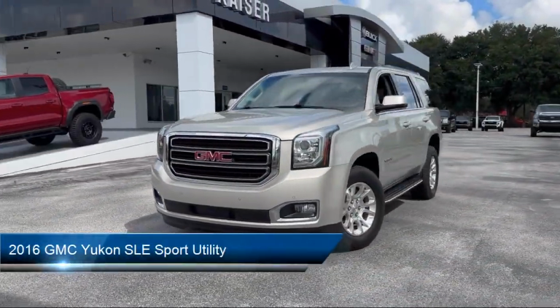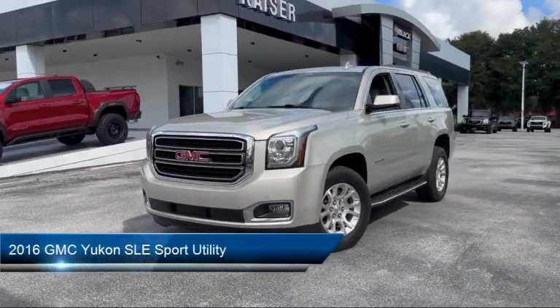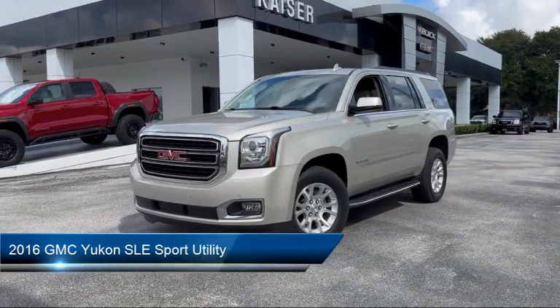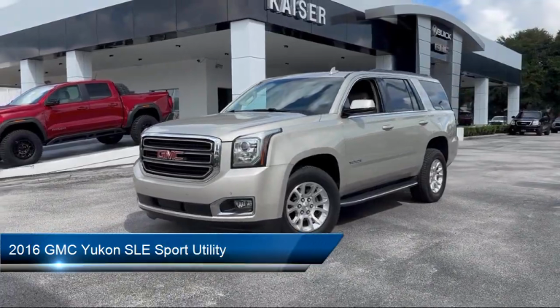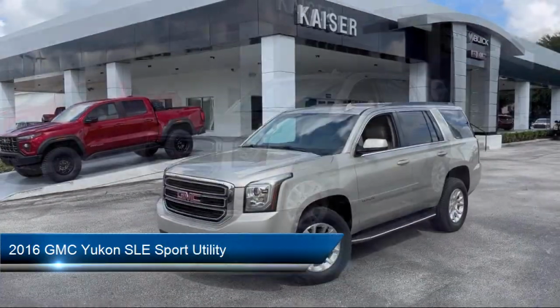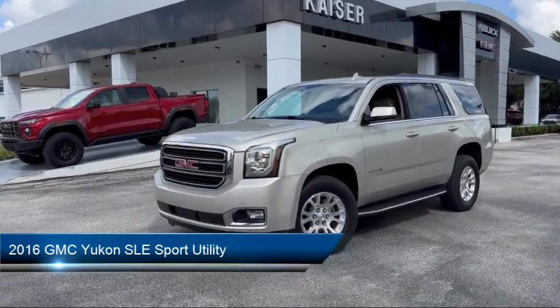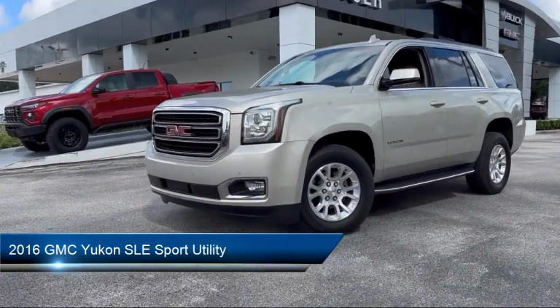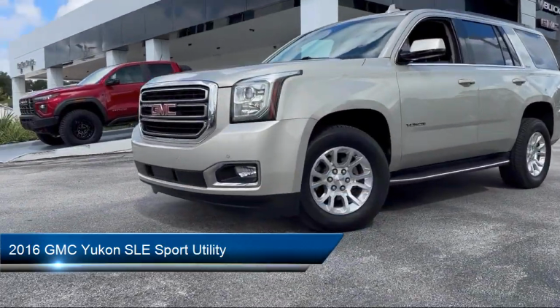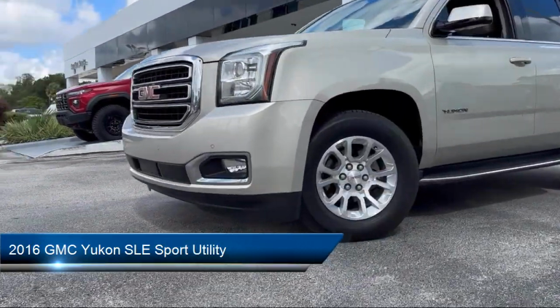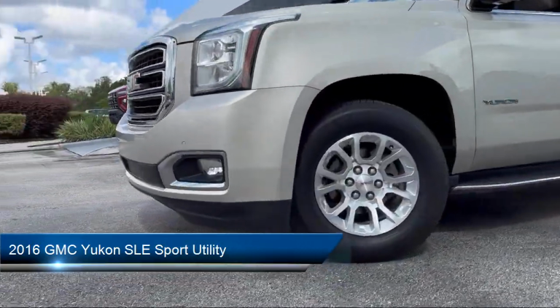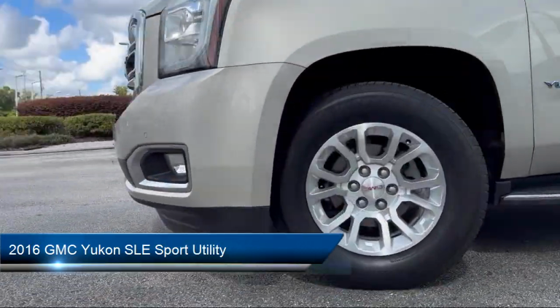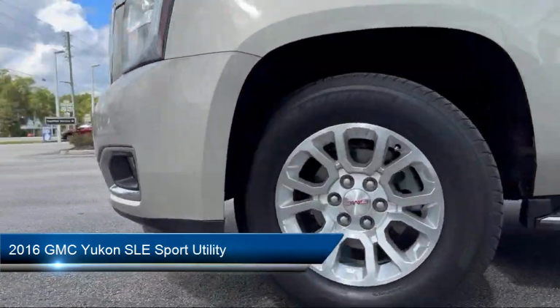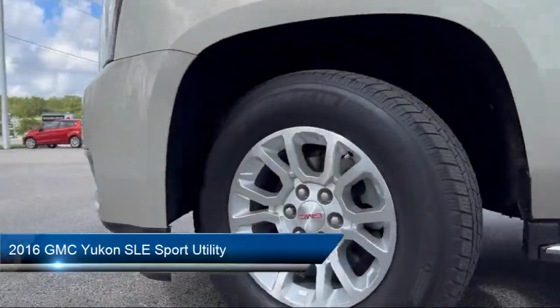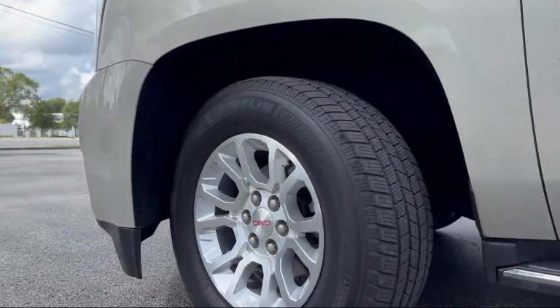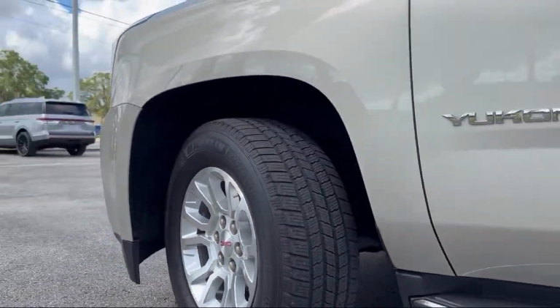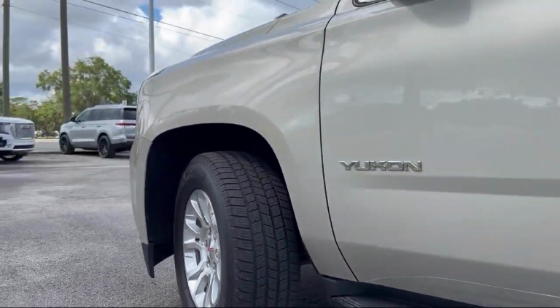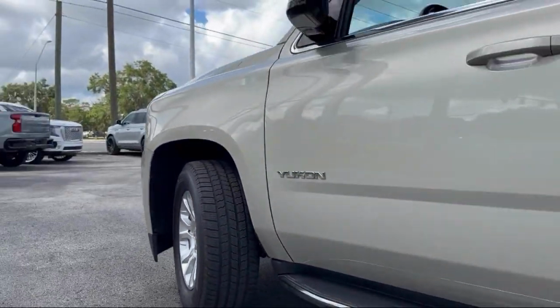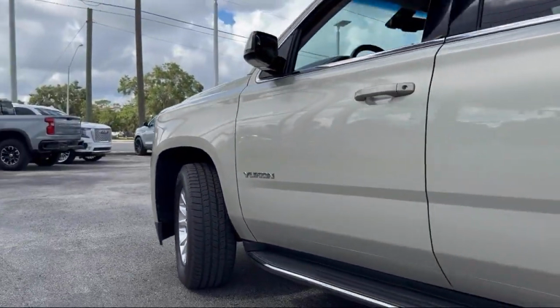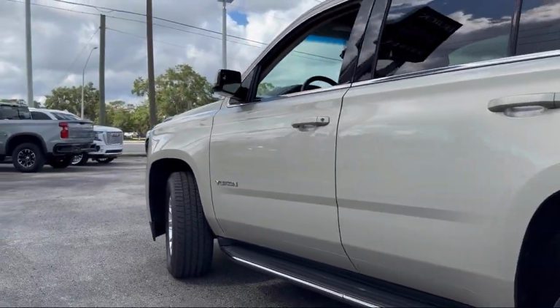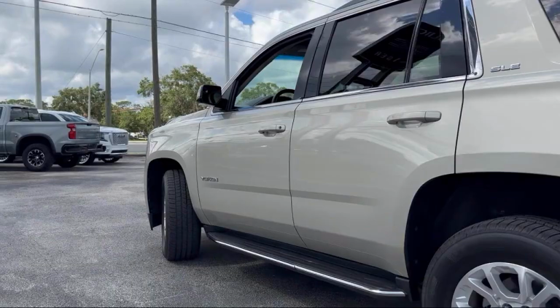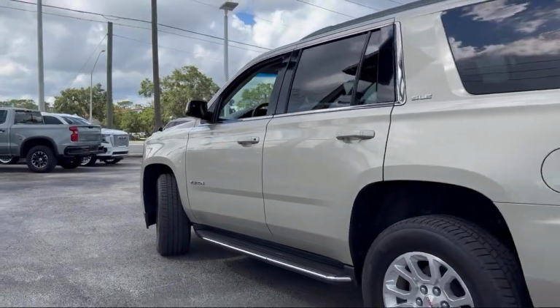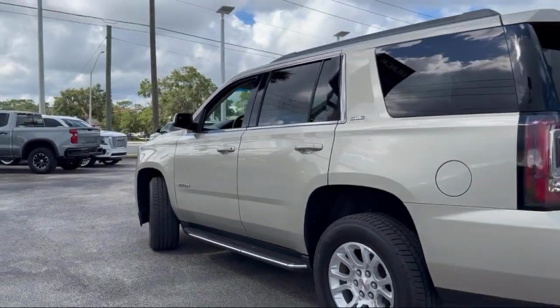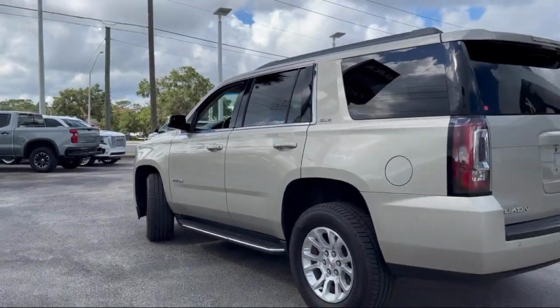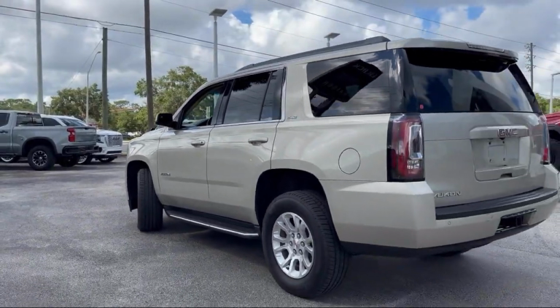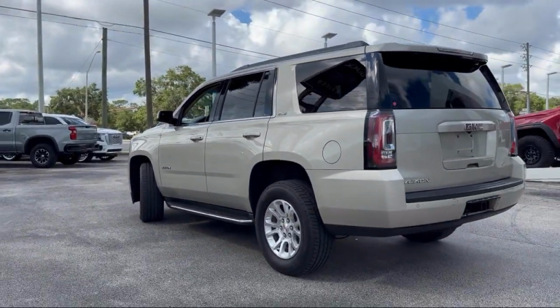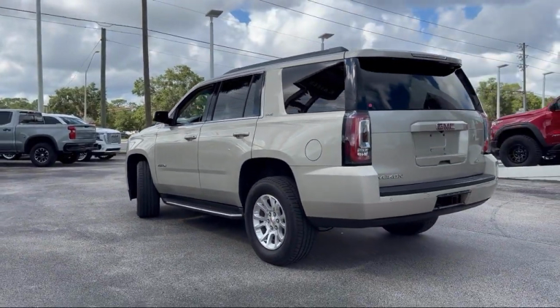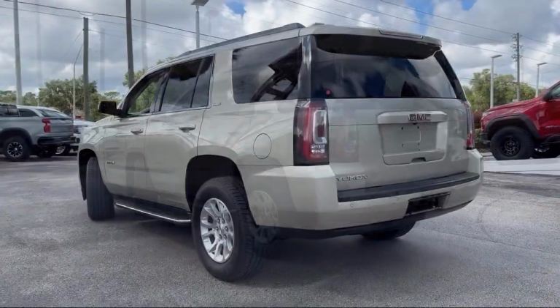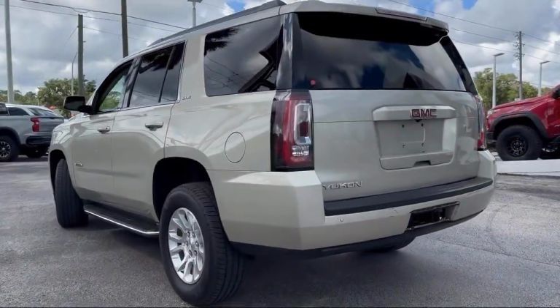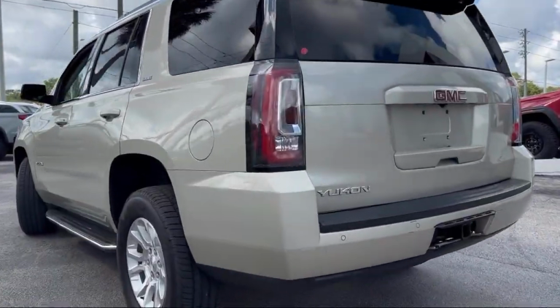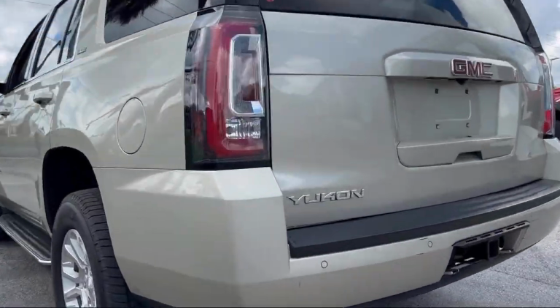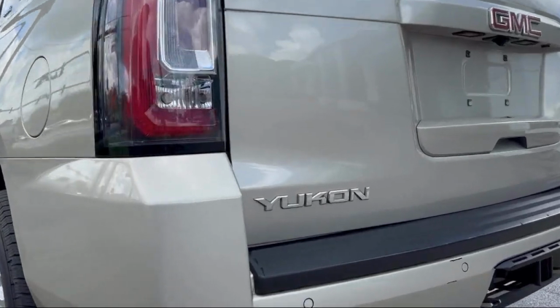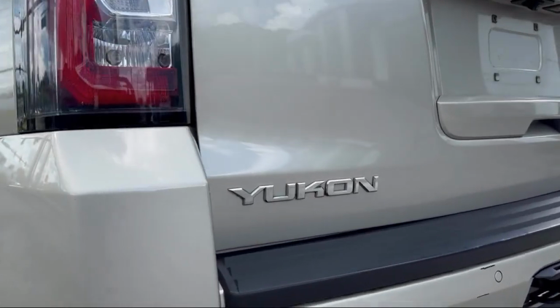It comes equipped with Apple CarPlay and Android Auto, Premium Smooth Ride Suspension Package, Premium Cloth Seat Trim, Rain Sensitive Windshield Wipers, and OnStar Guidance Emergency Communication System, and Third Row Seating.